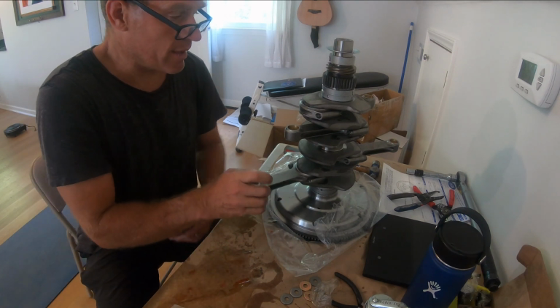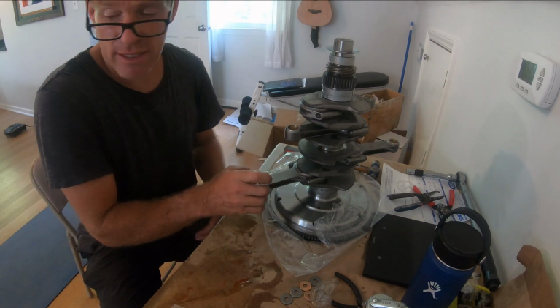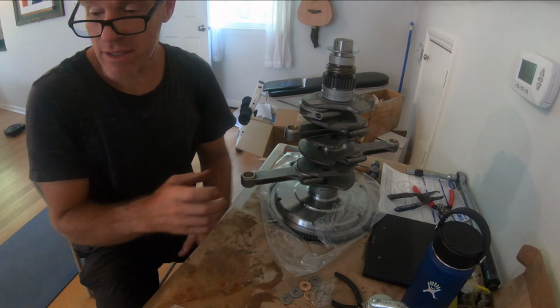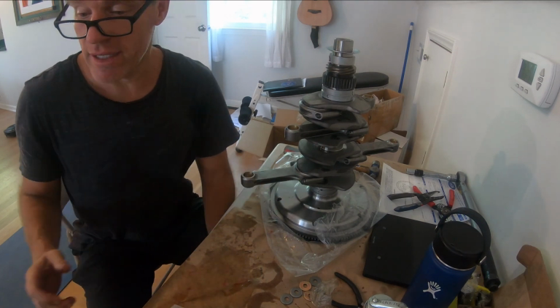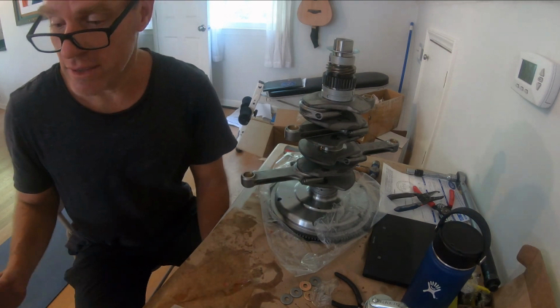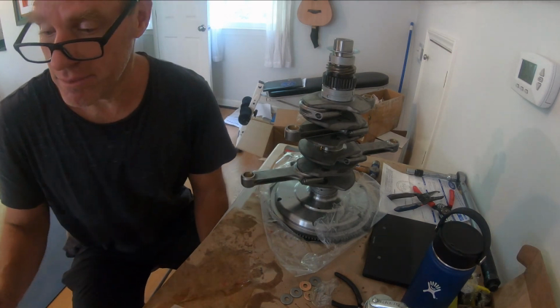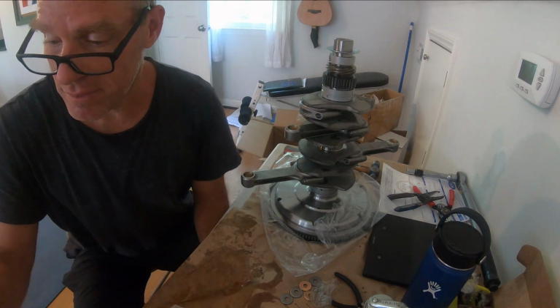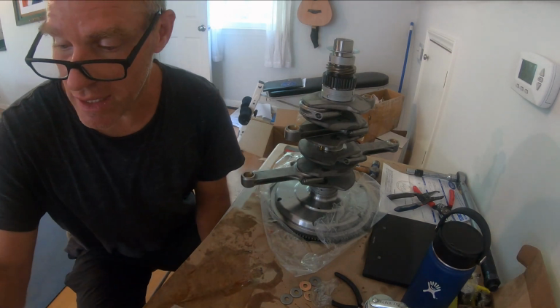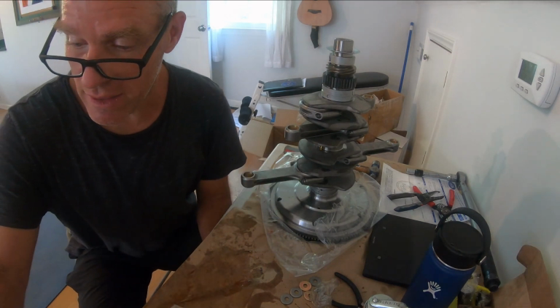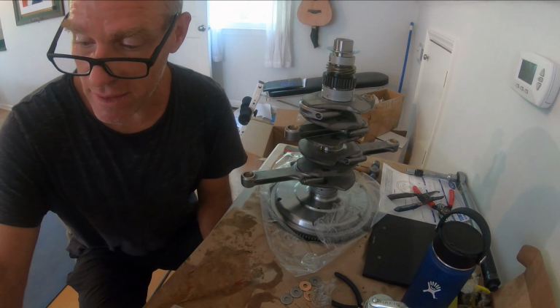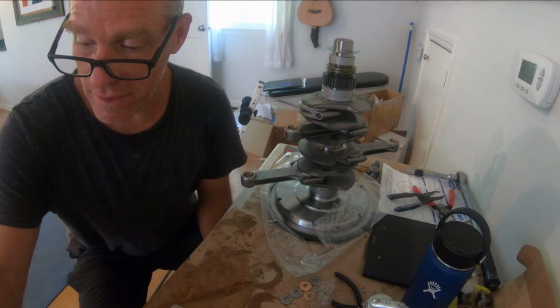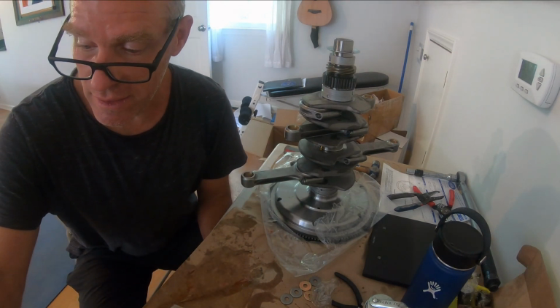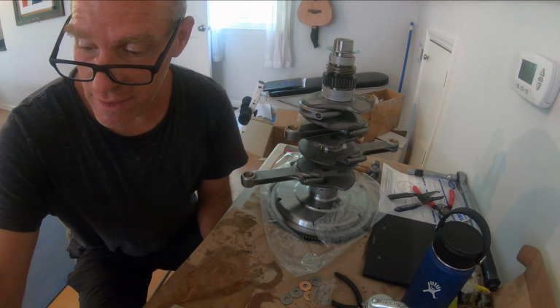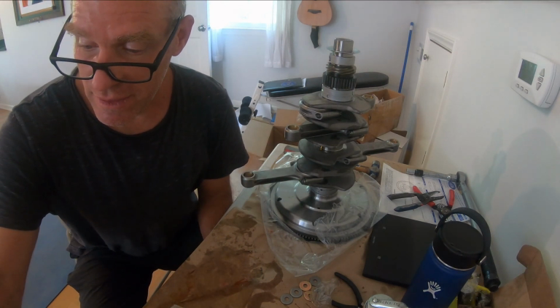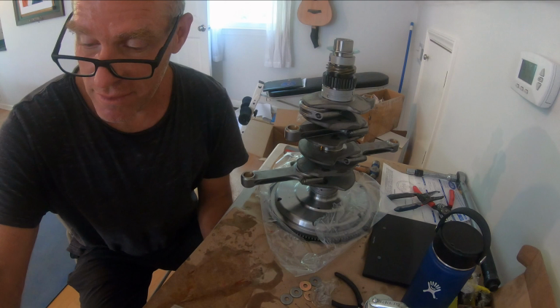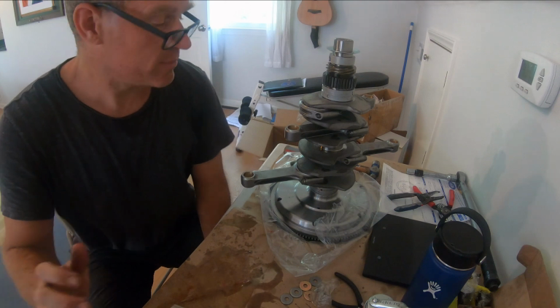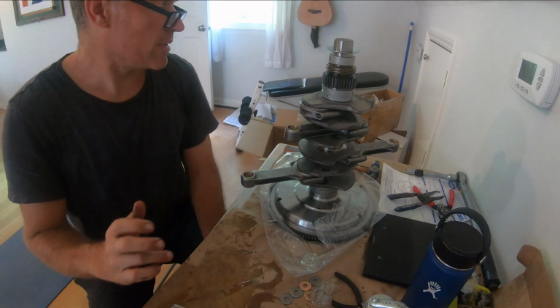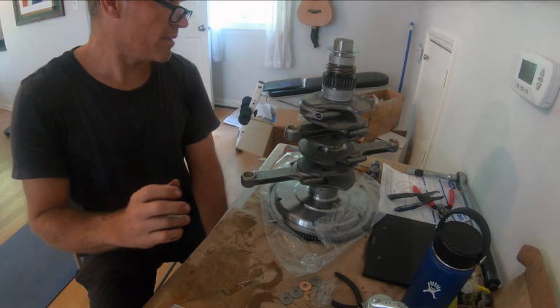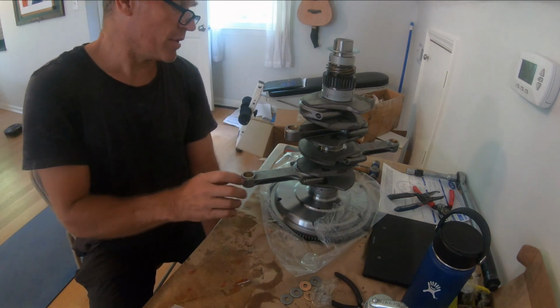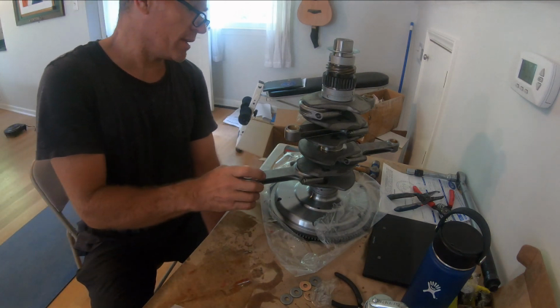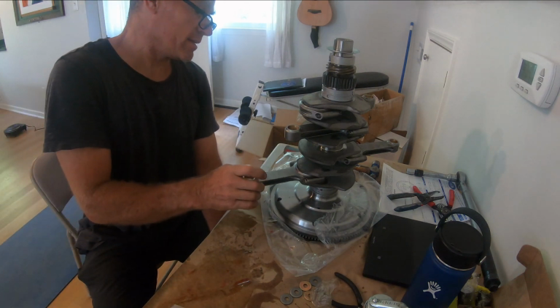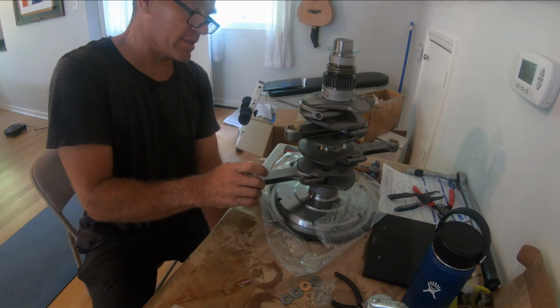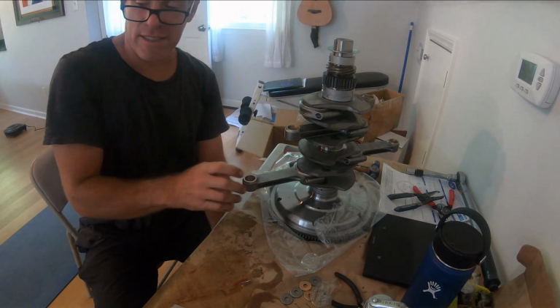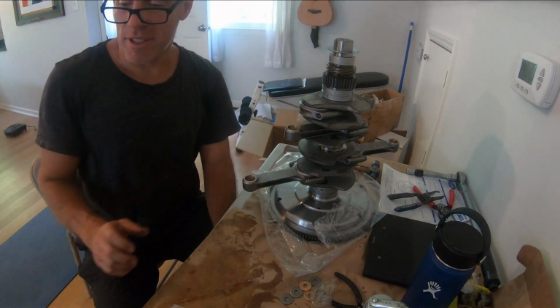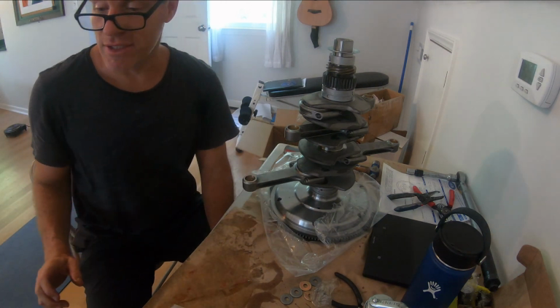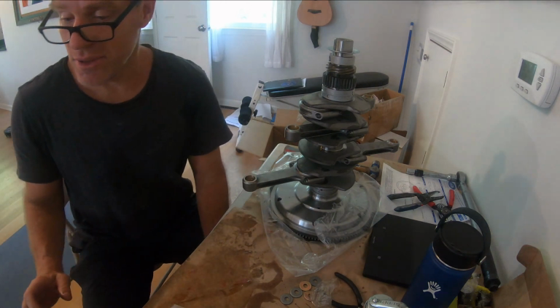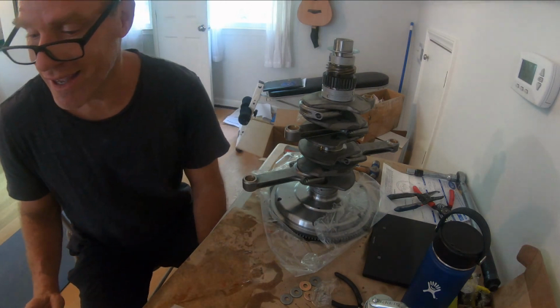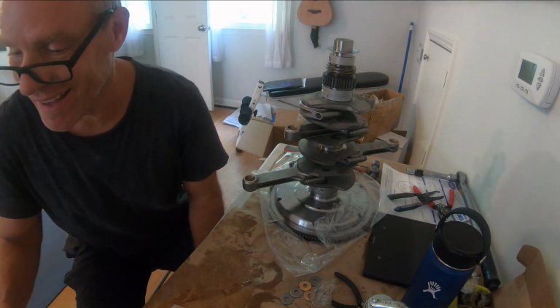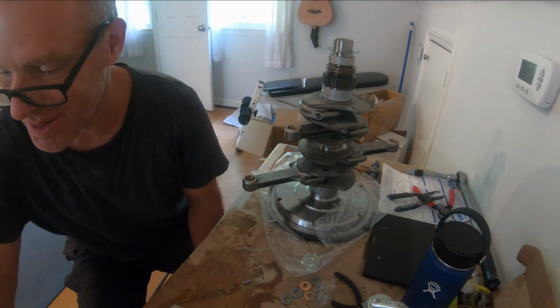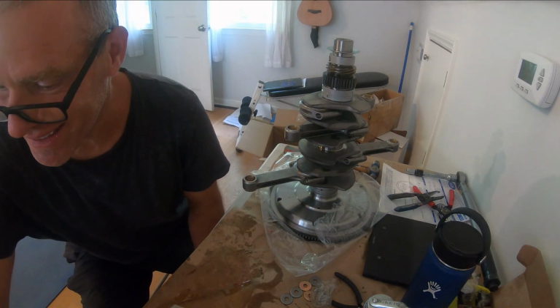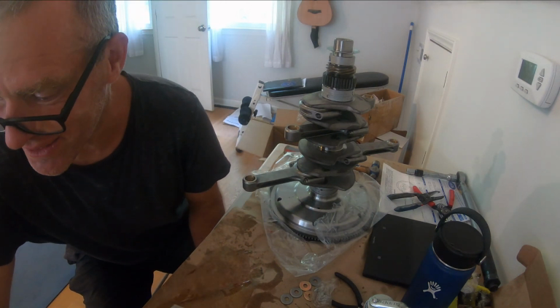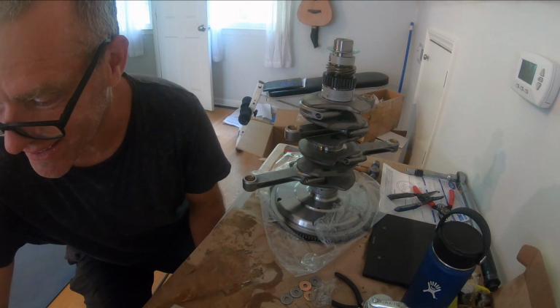That is the crank setup. As soon as I have something else to show, I'll make another video.